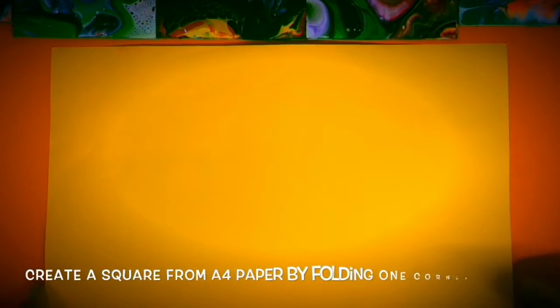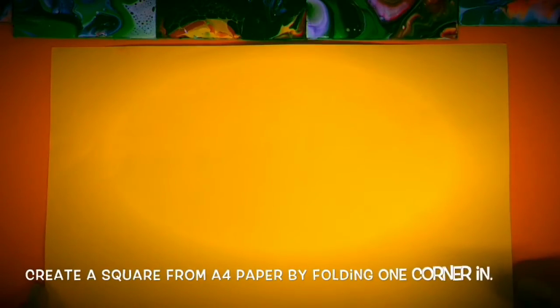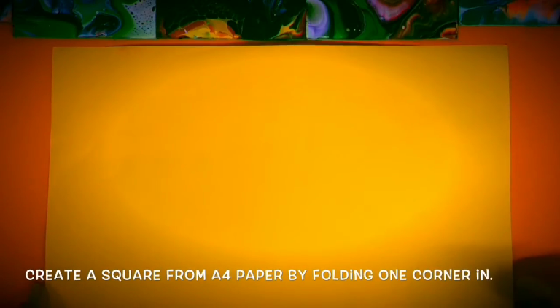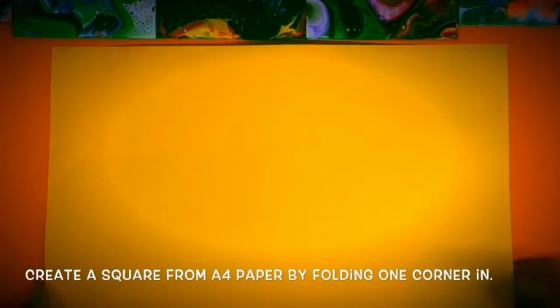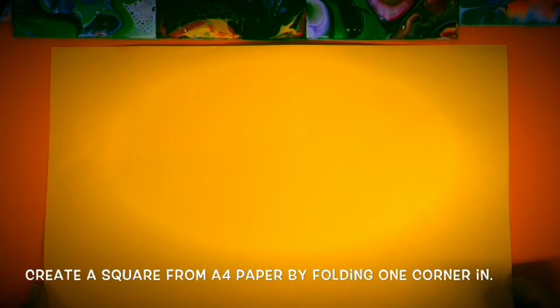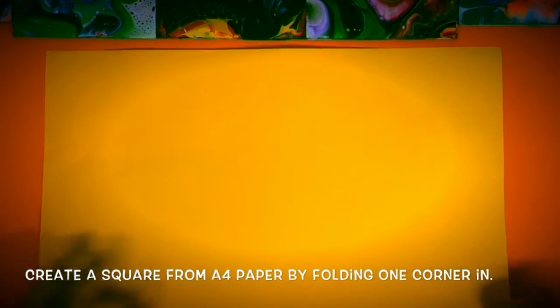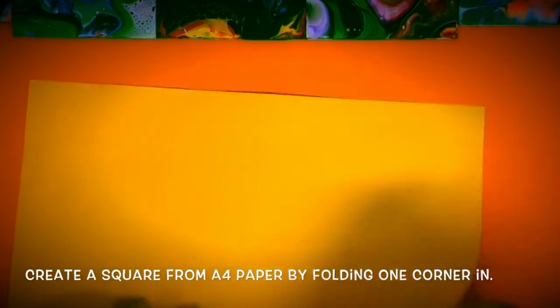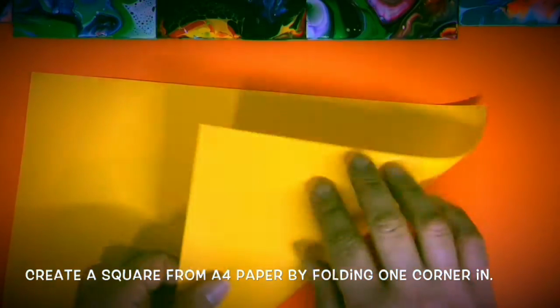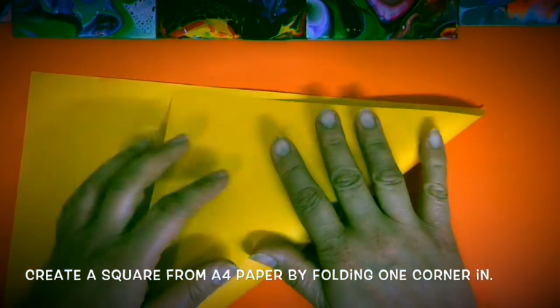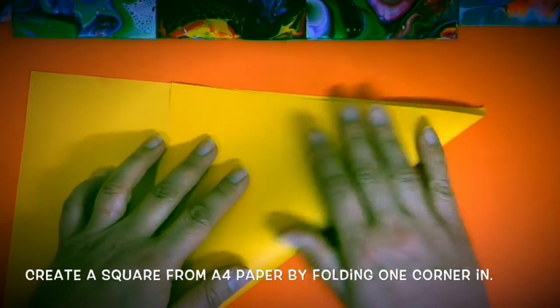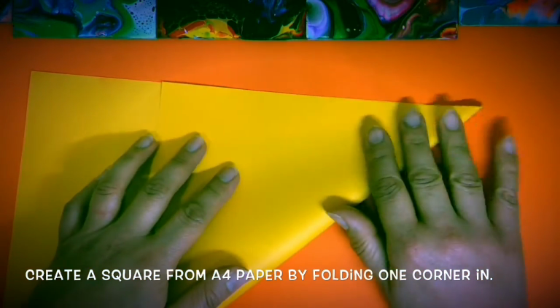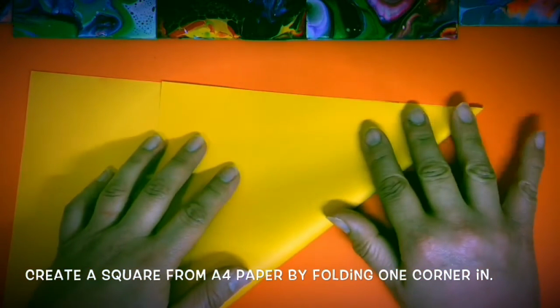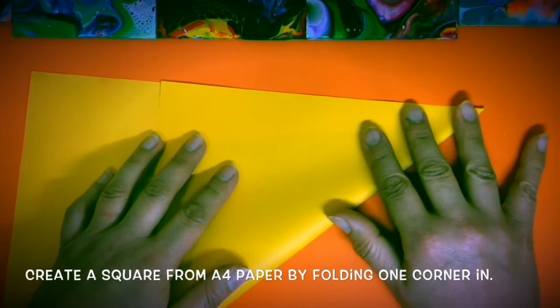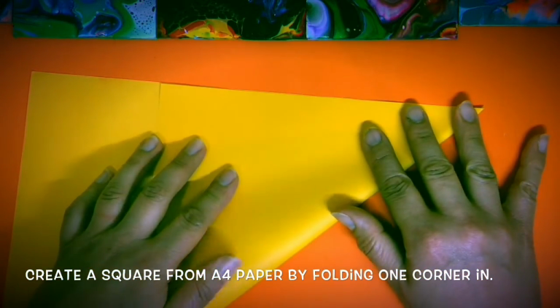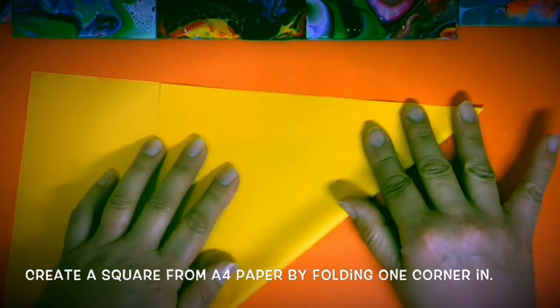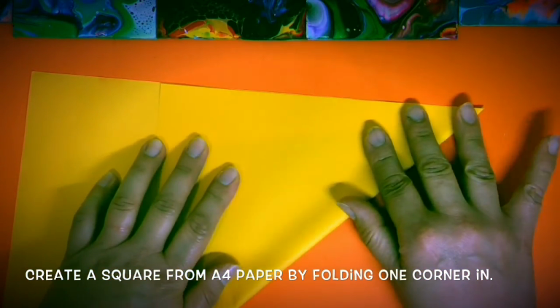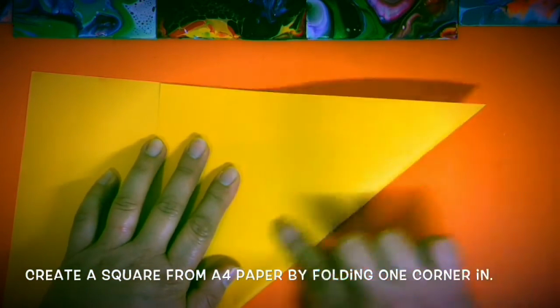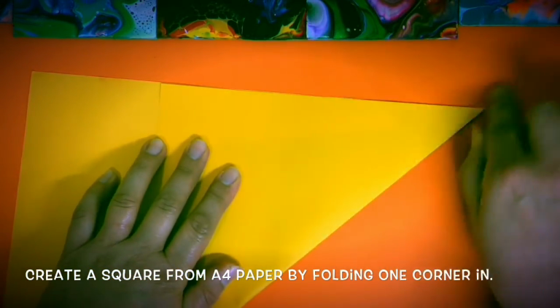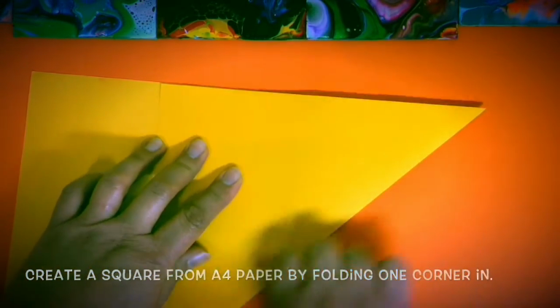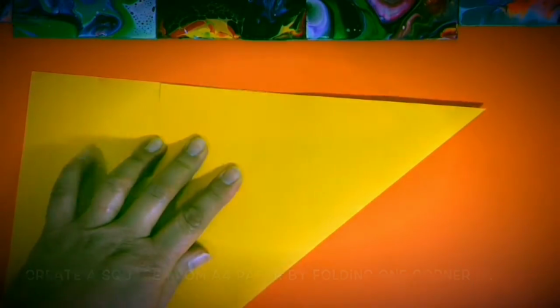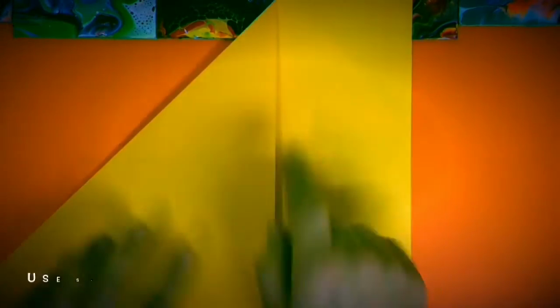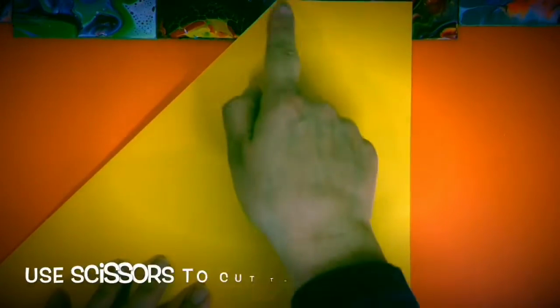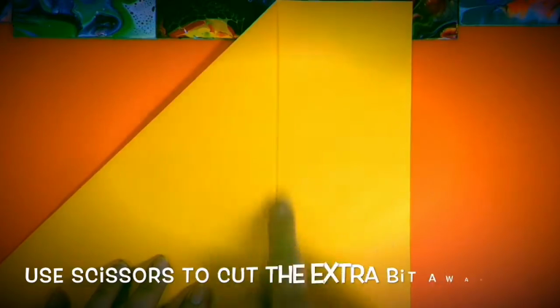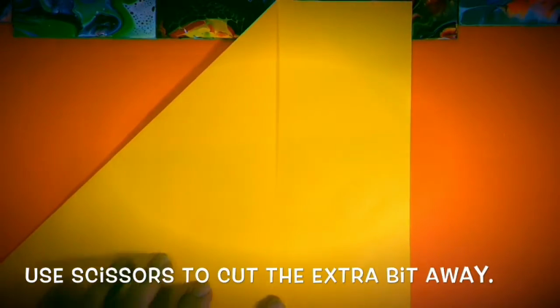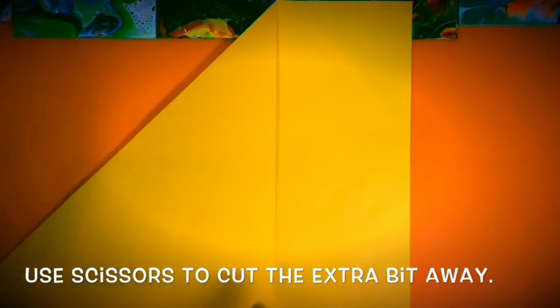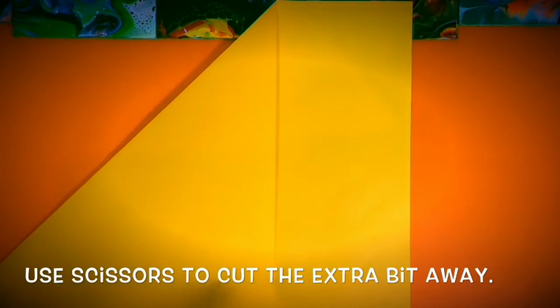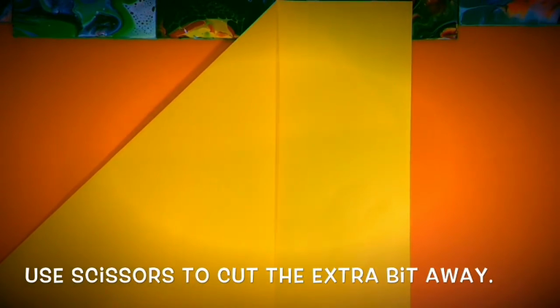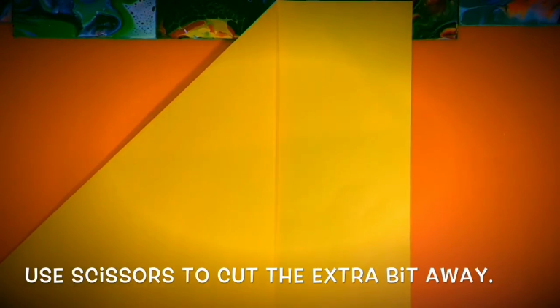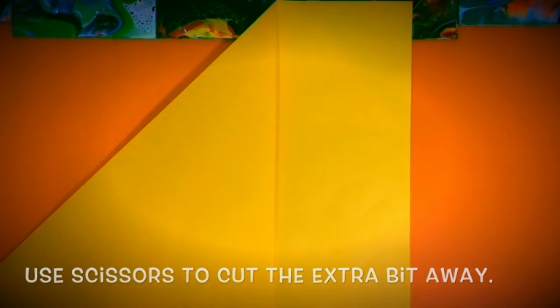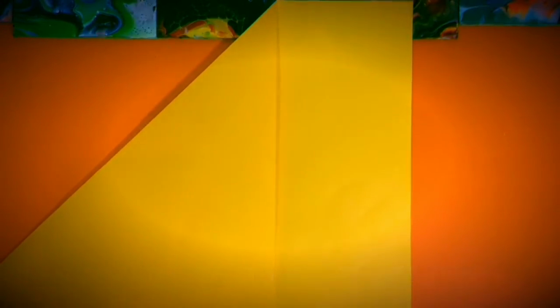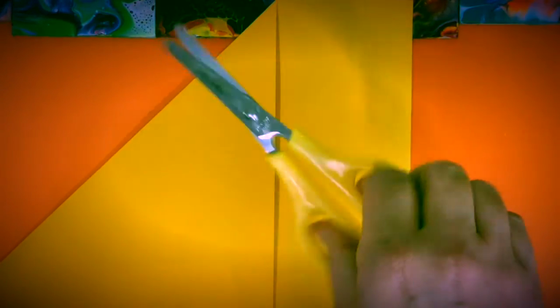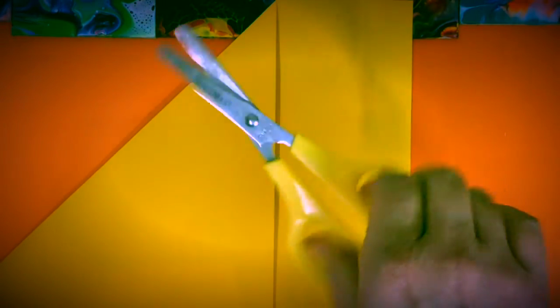Create a square from A4 paper by folding one corner in. Use scissors to cut the extra bit away.